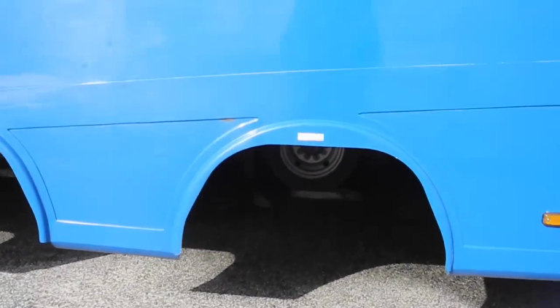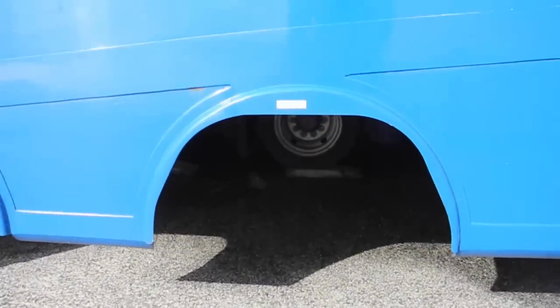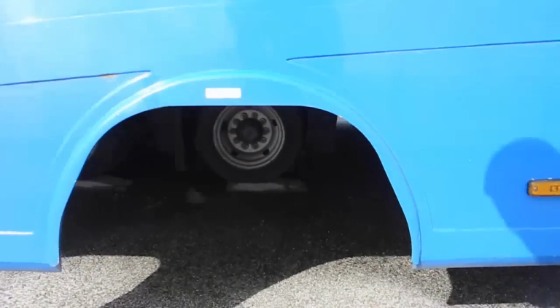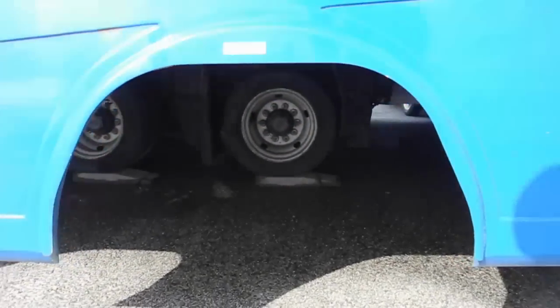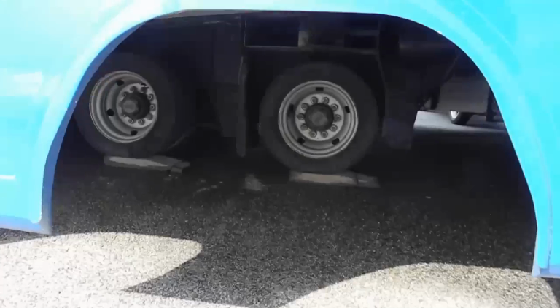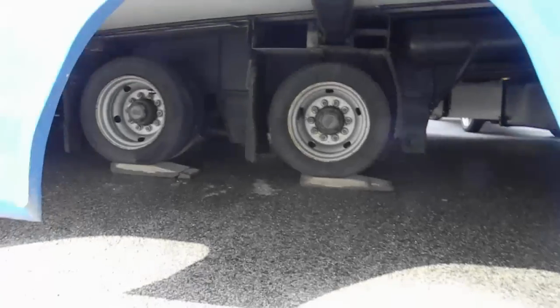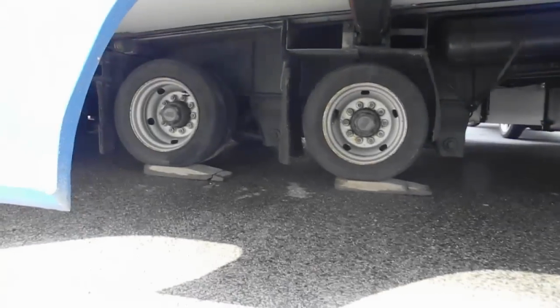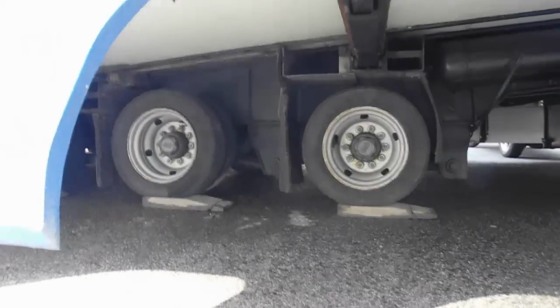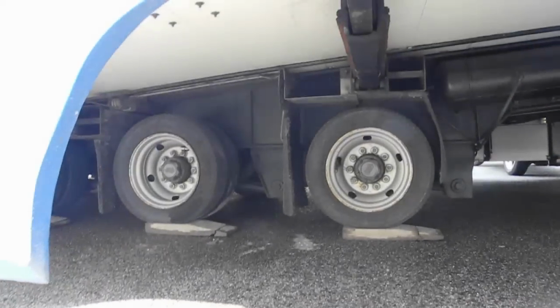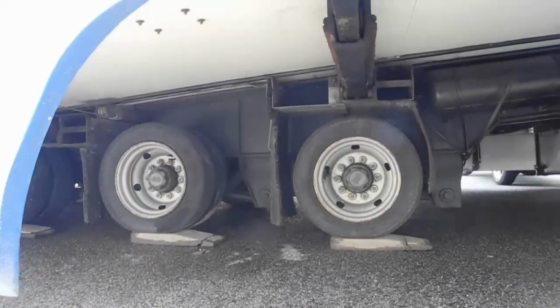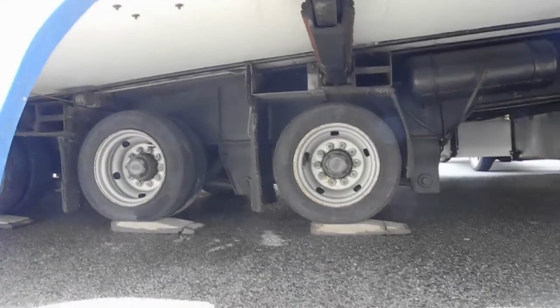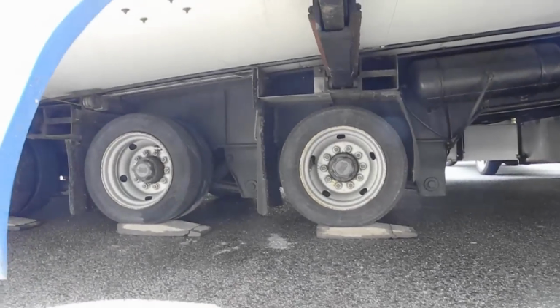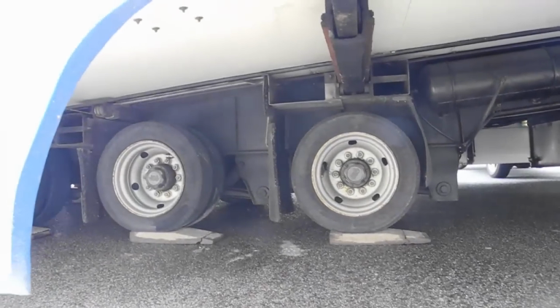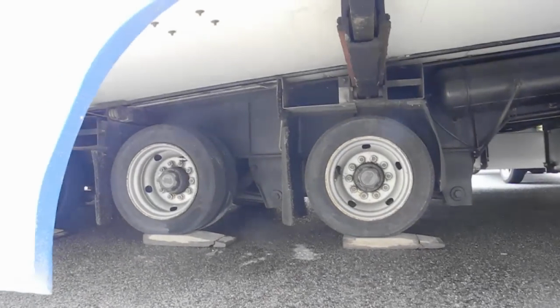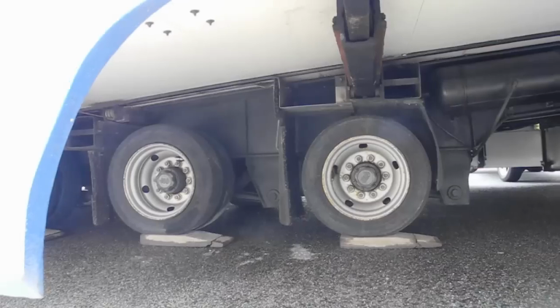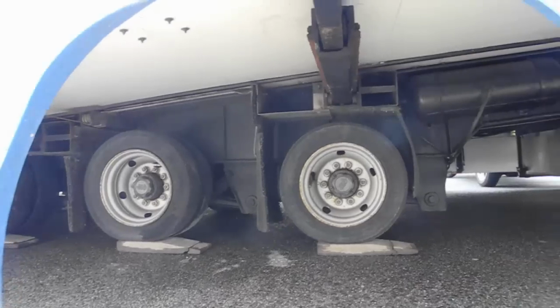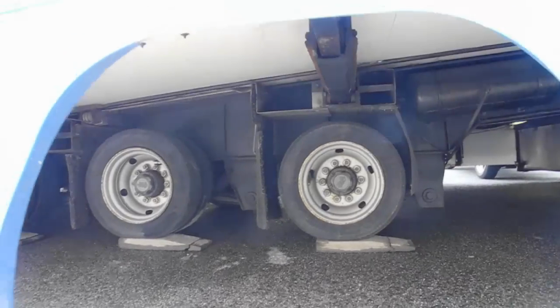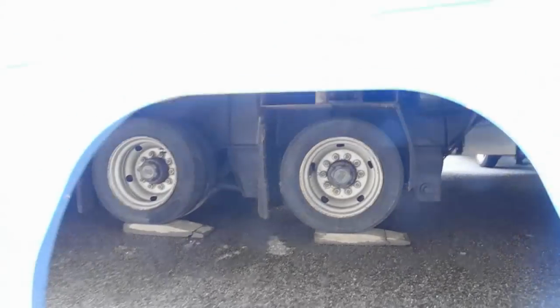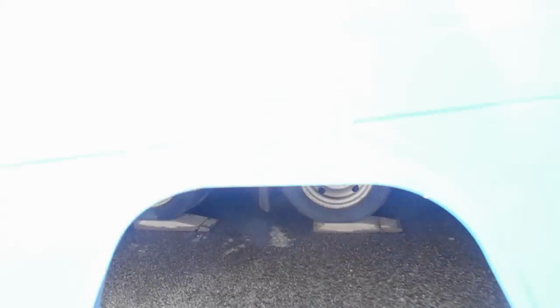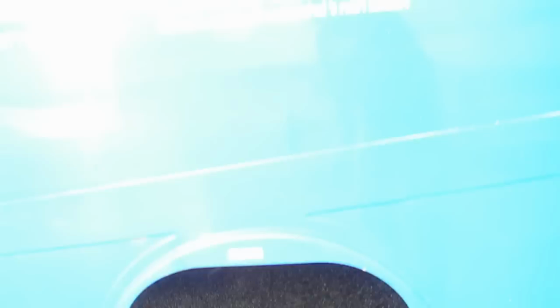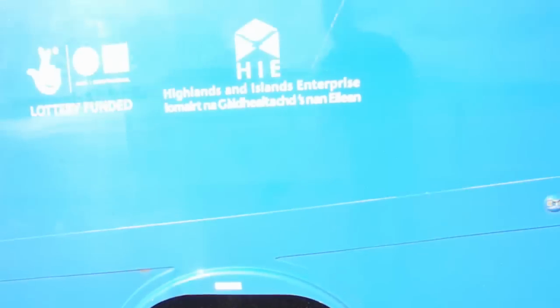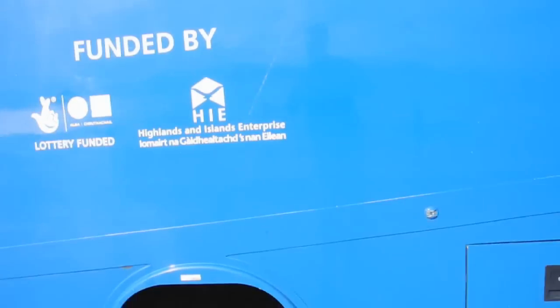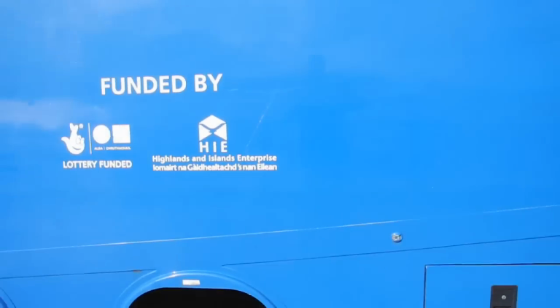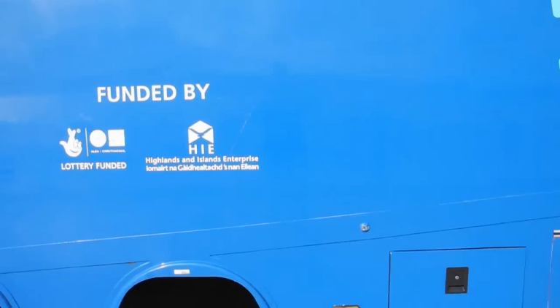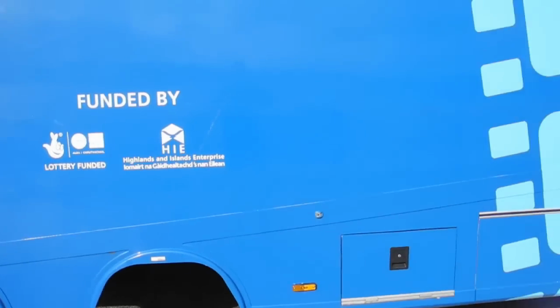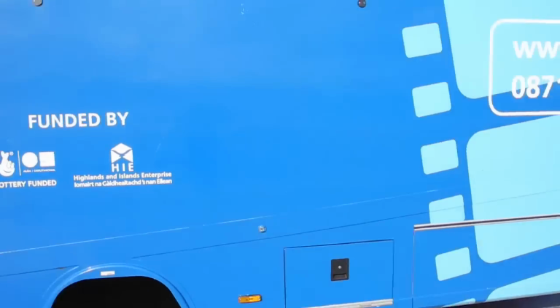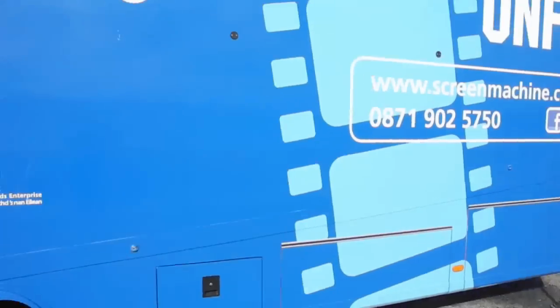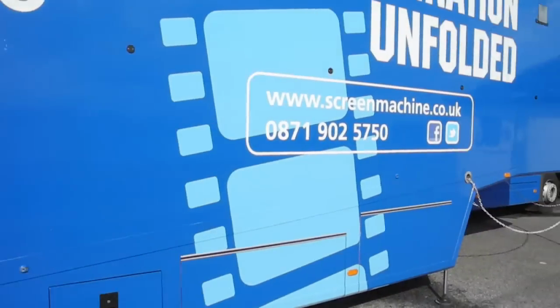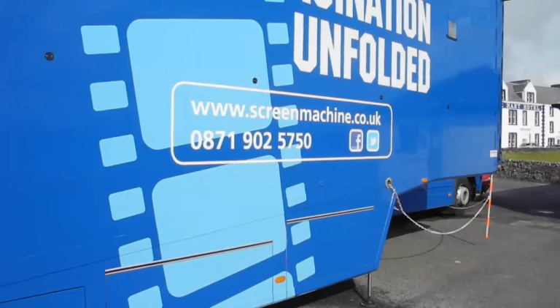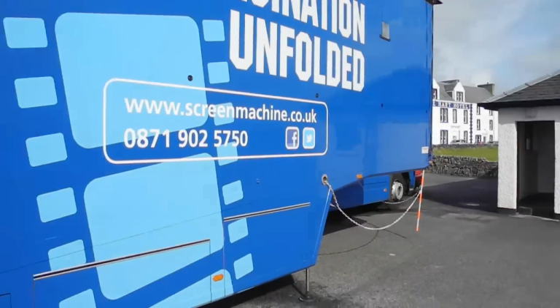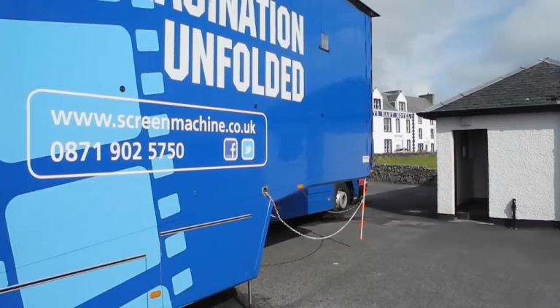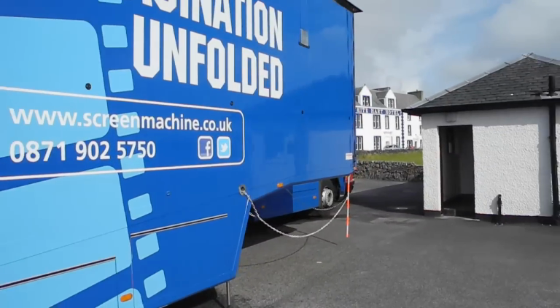It is a marvel of technology. Through some clever folding mechanisms and the use of hydraulics, one man can turn a normal sized lorry into an 80 seat cinema.